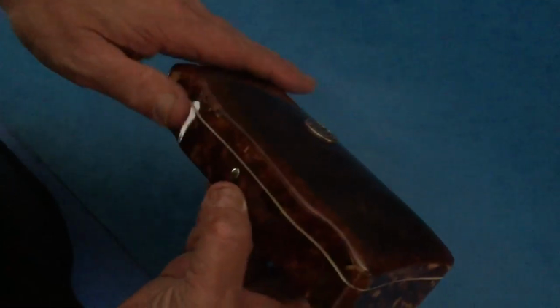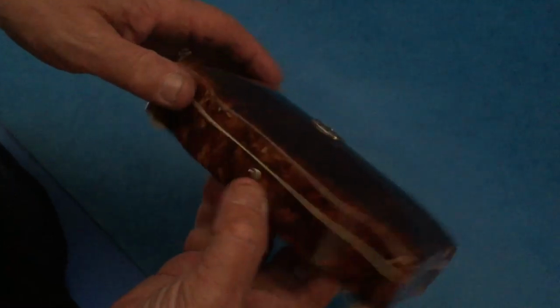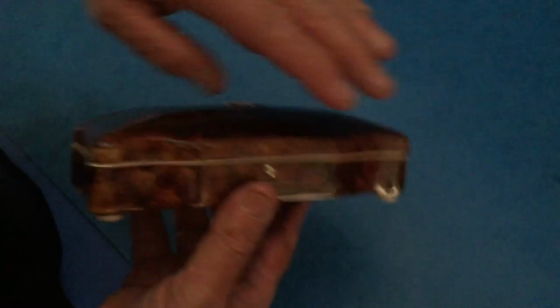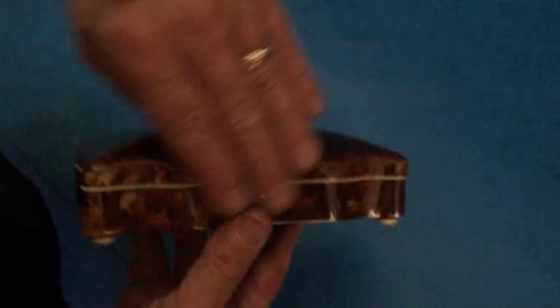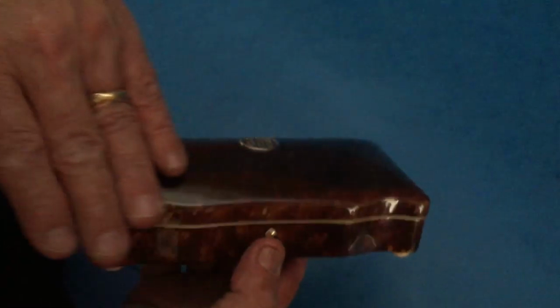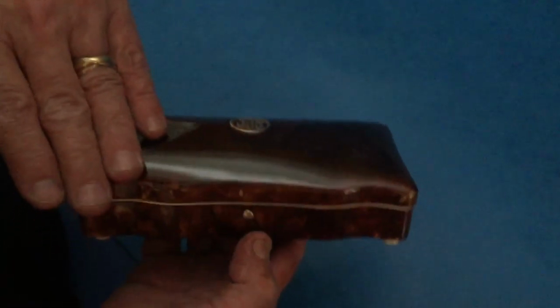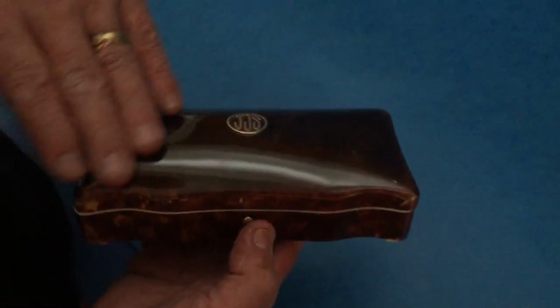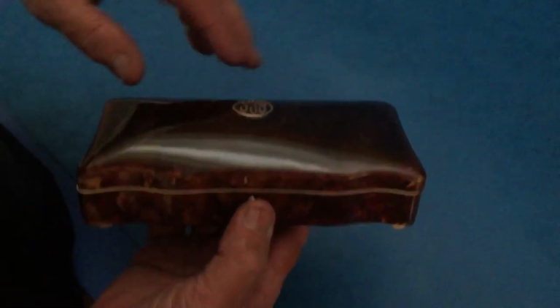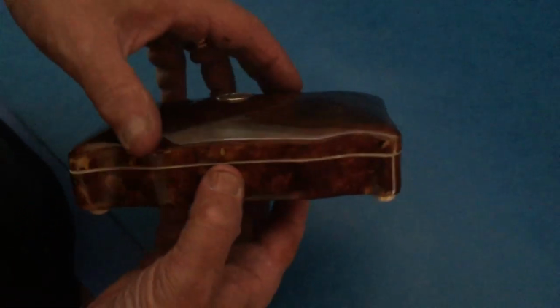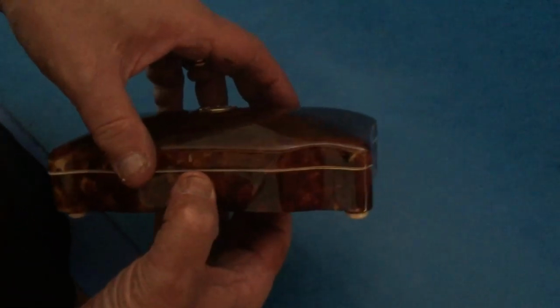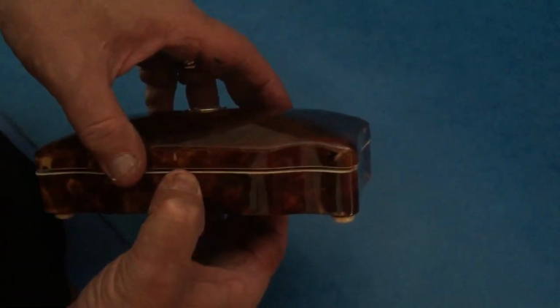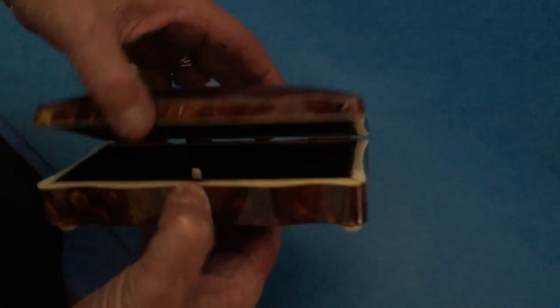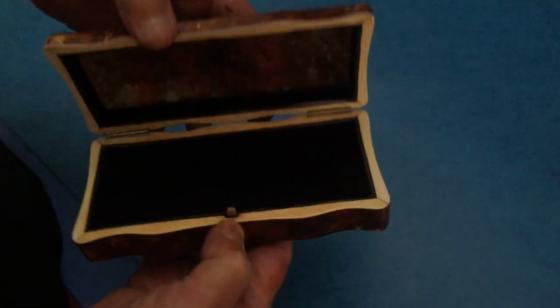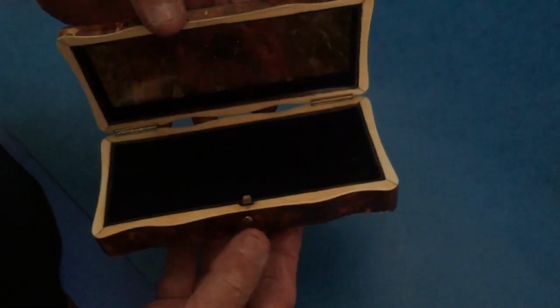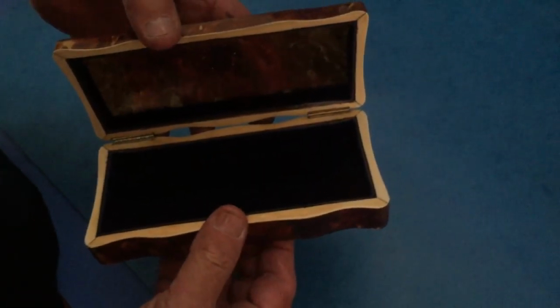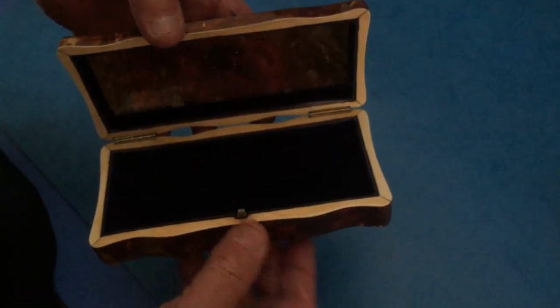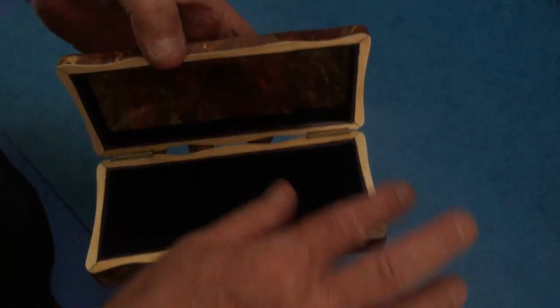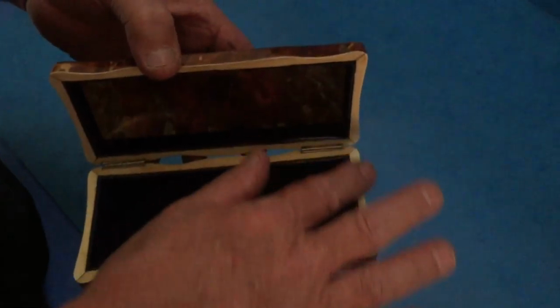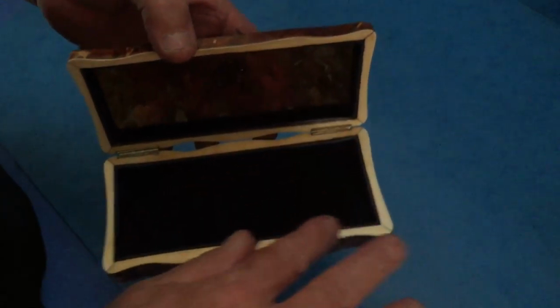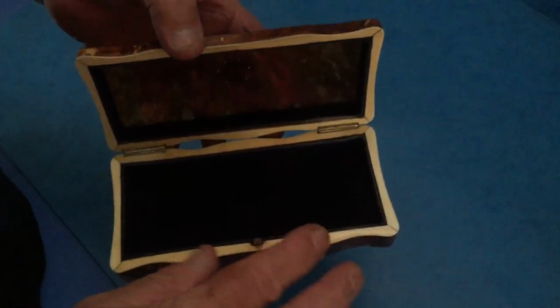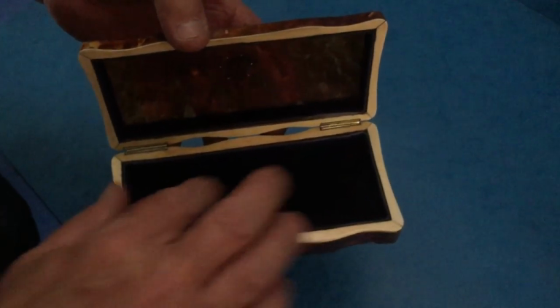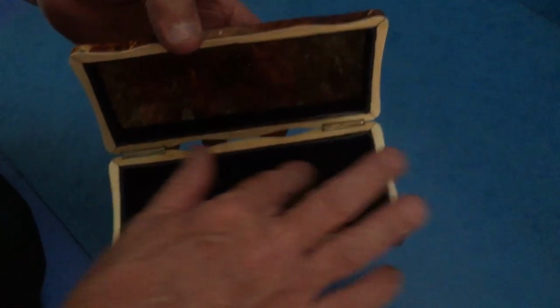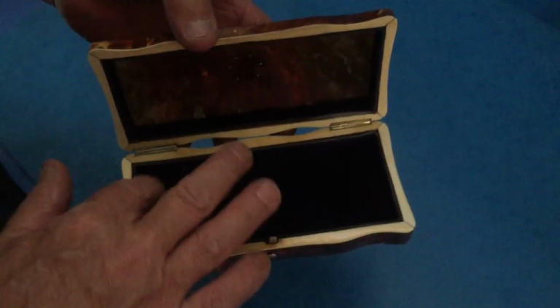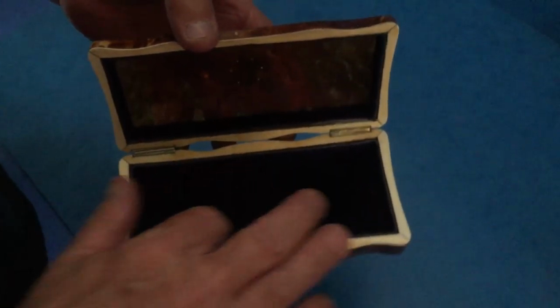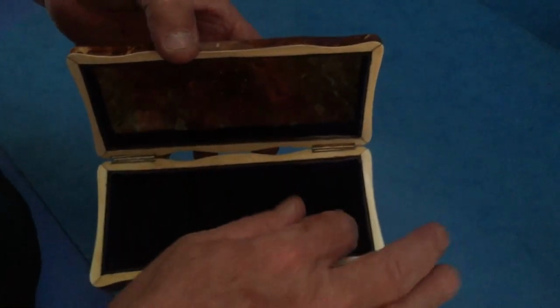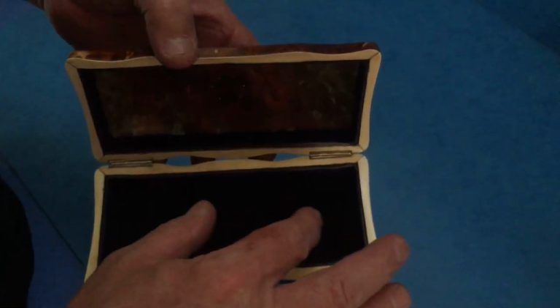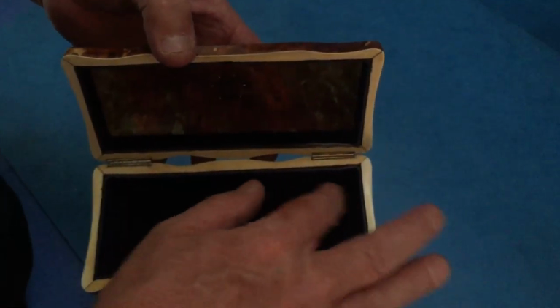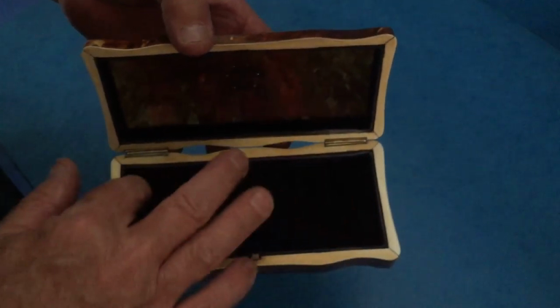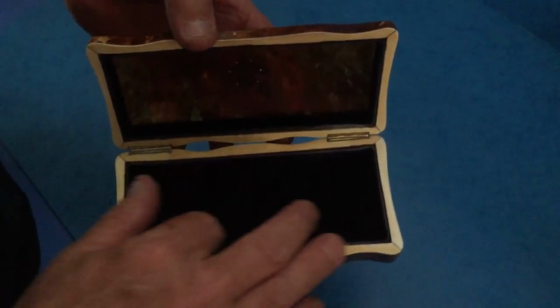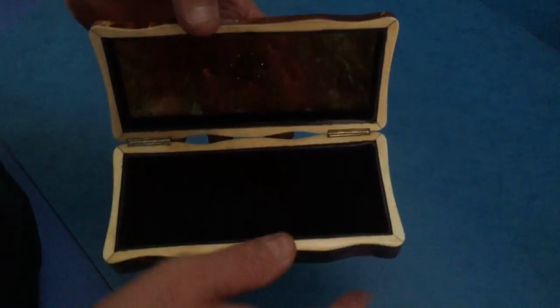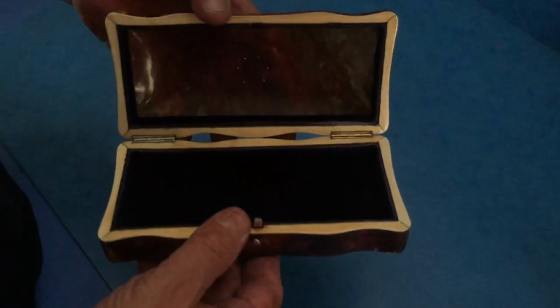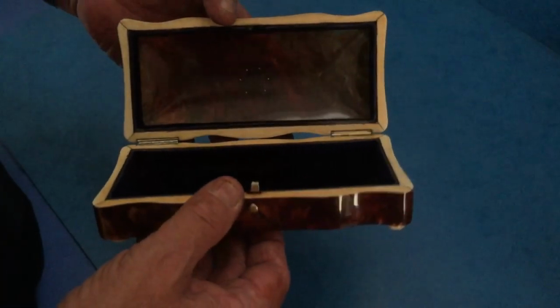Lovely dome top, lovely shape at the front, and then when you open it up on the catch, a nice ivory interior with a blue plush velvet base.